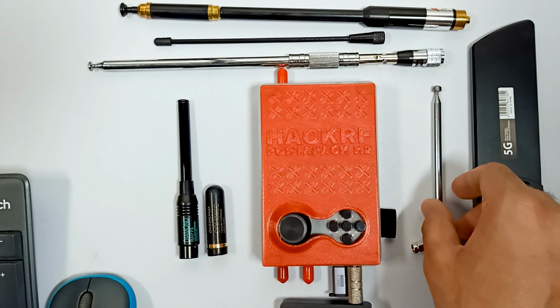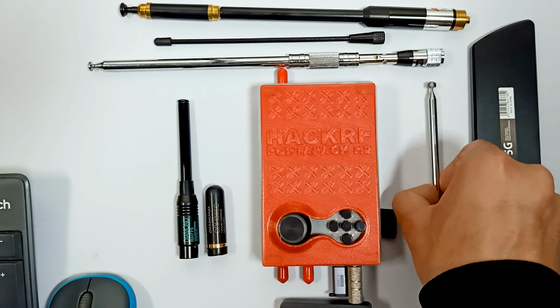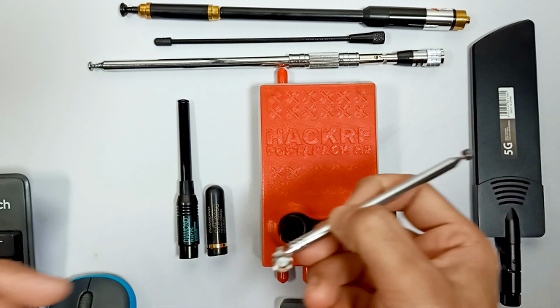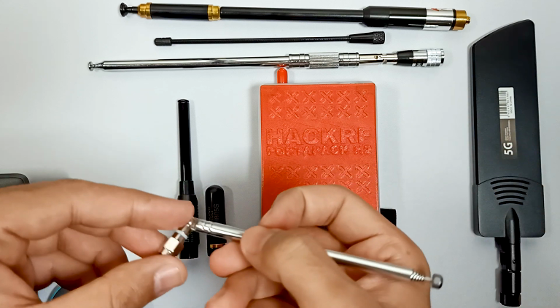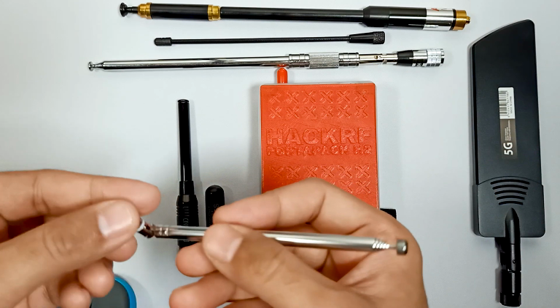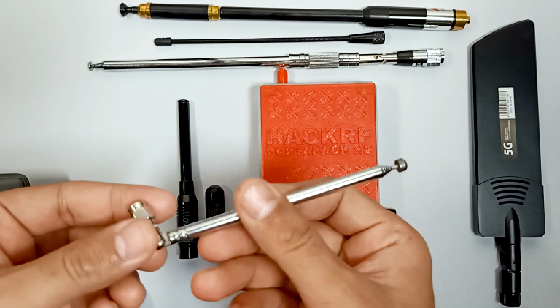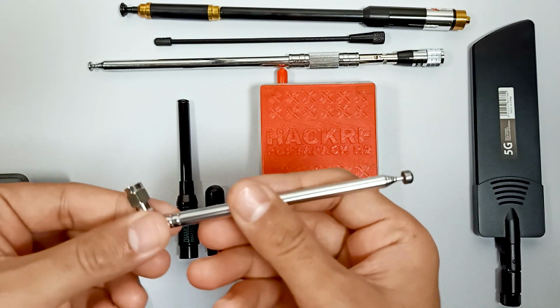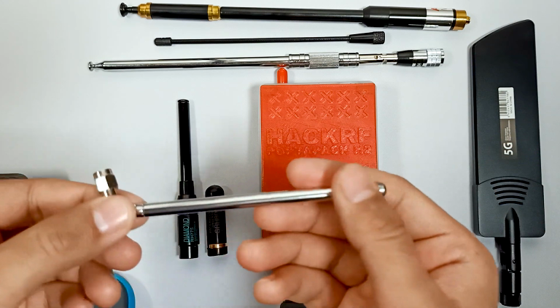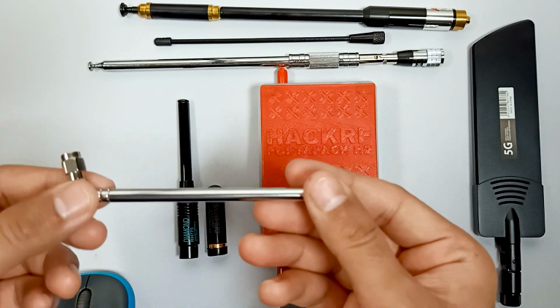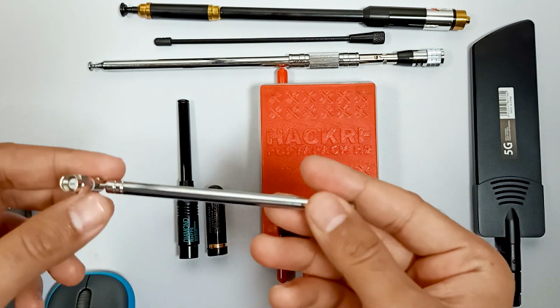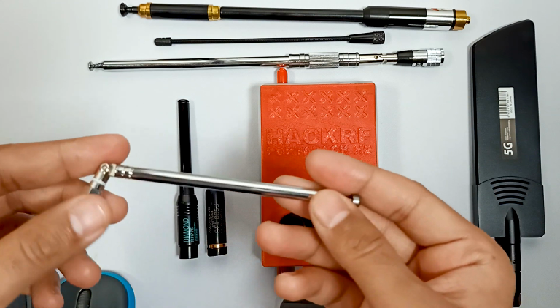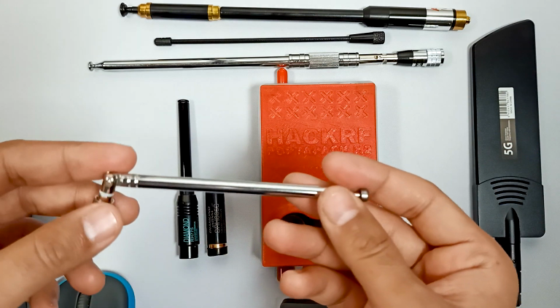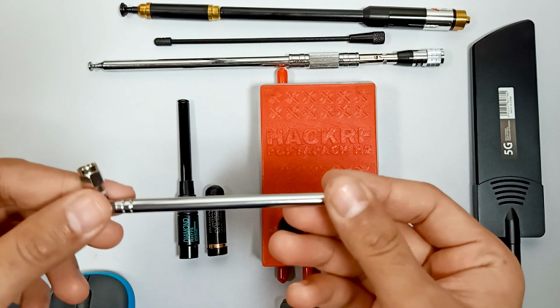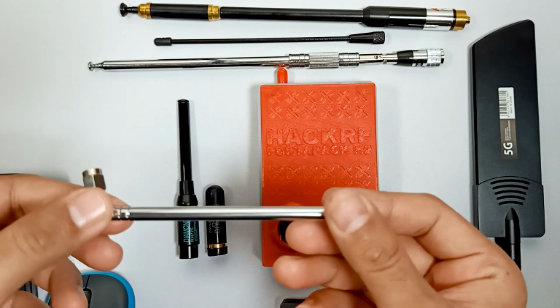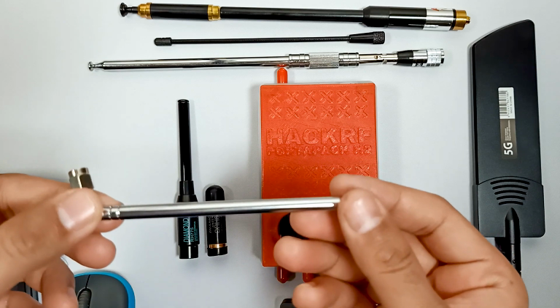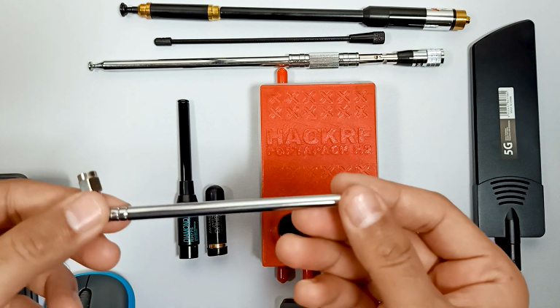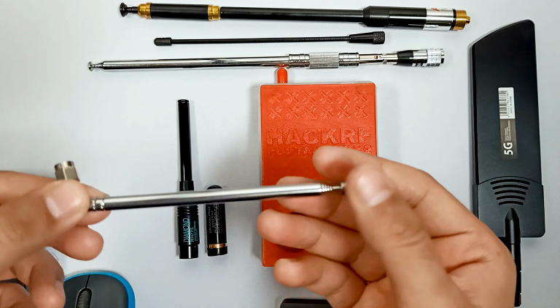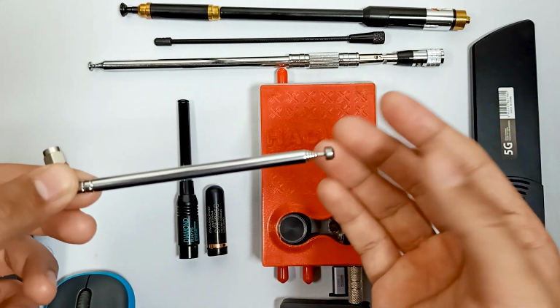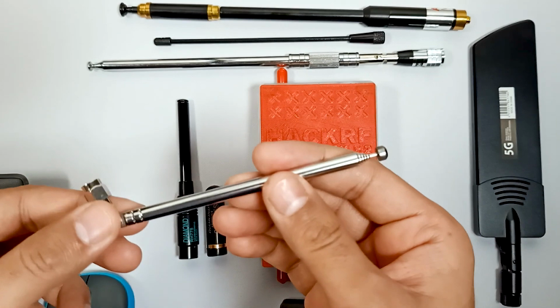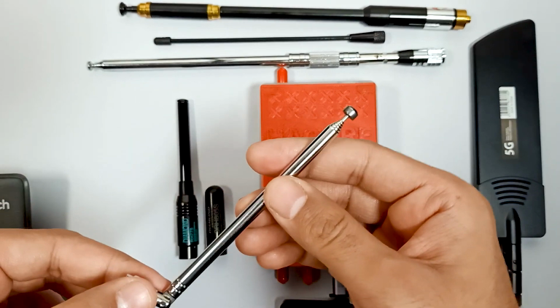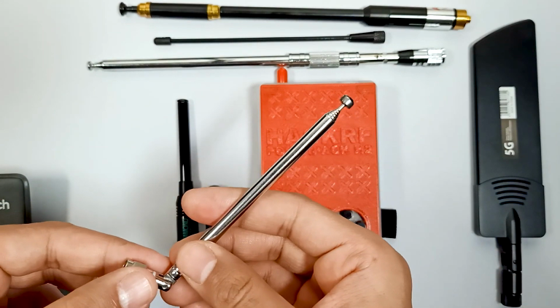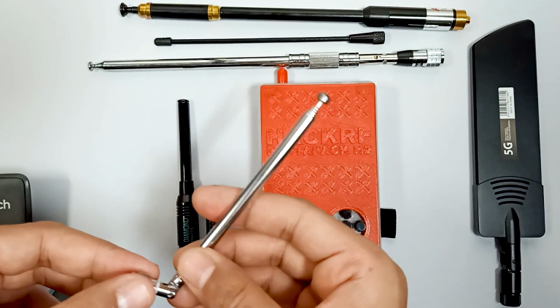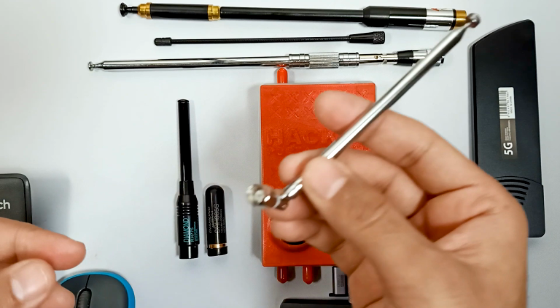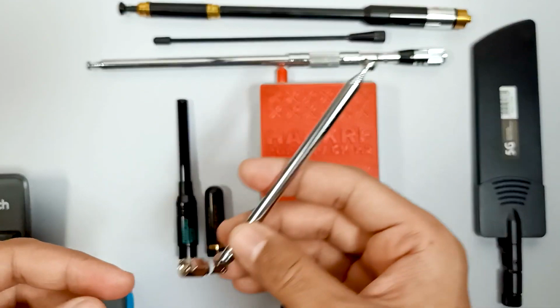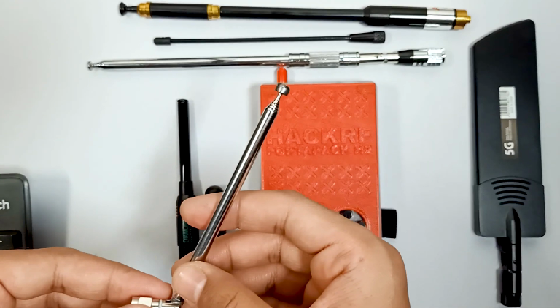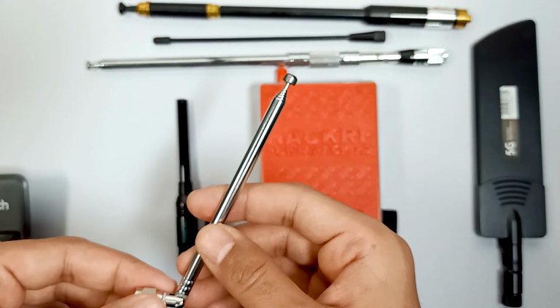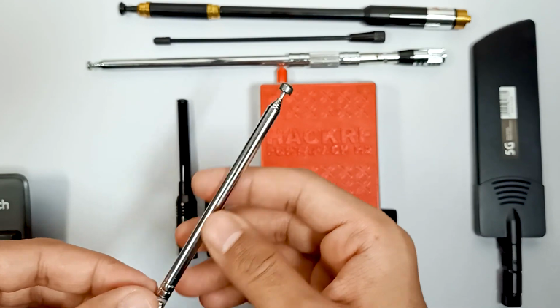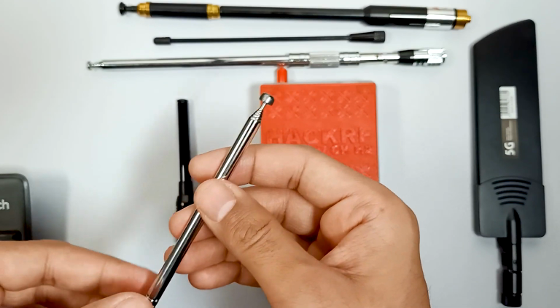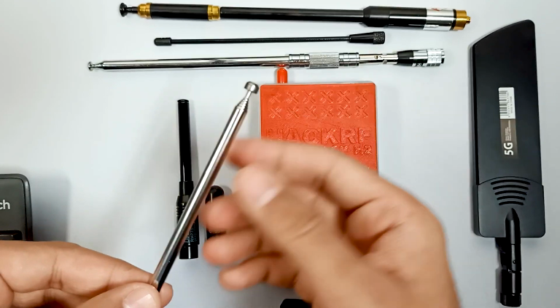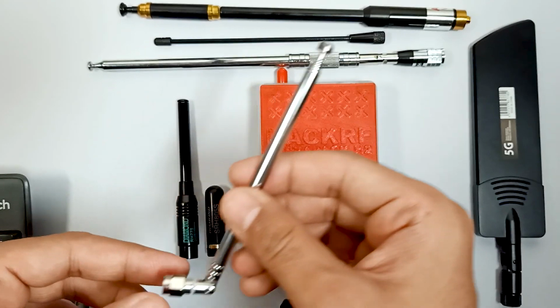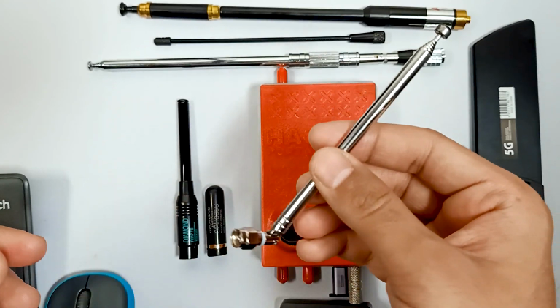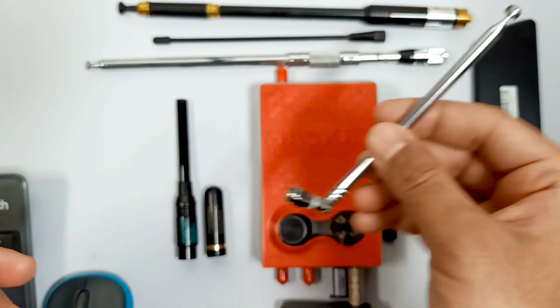First of all, this is a basic antenna which comes with the HackRF One port pack, and I think this is a good enough antenna to receive different types of frequencies. But still, you need different types of antennas for specific types of work.